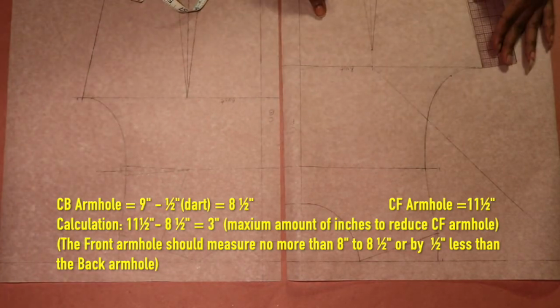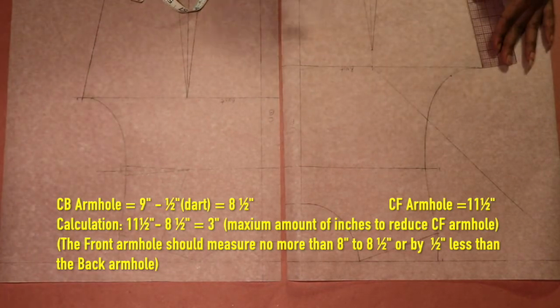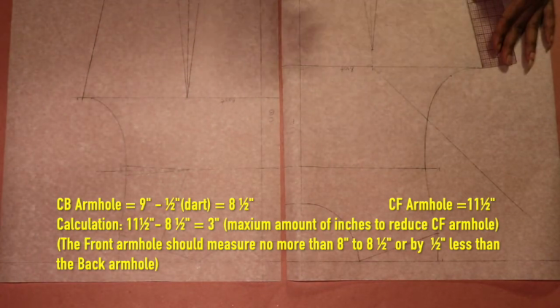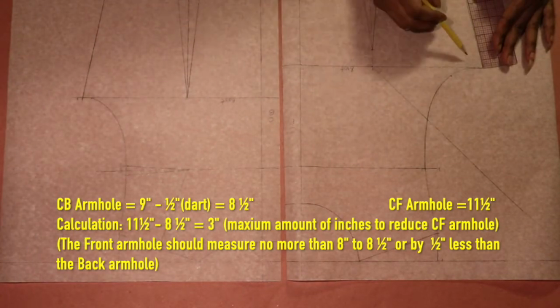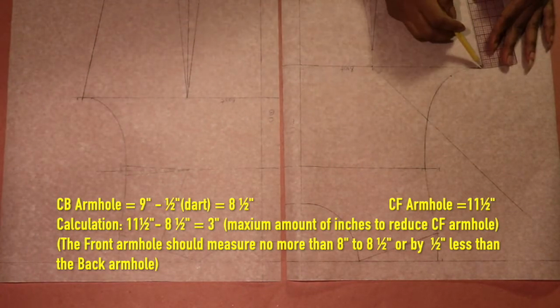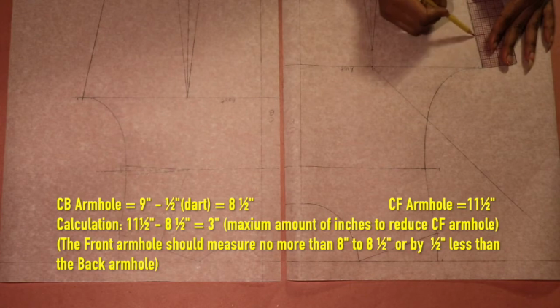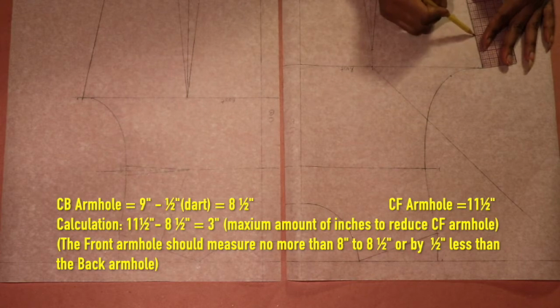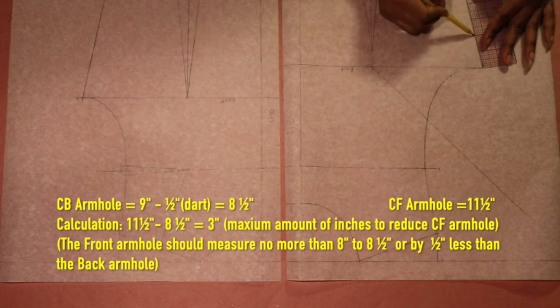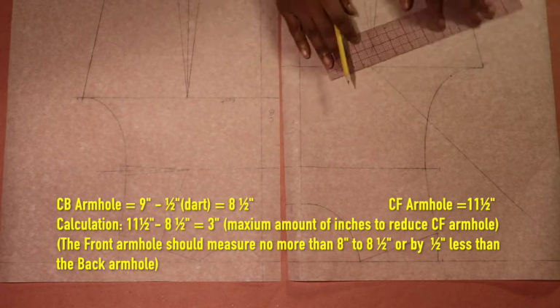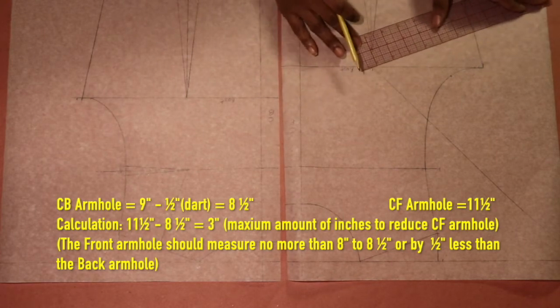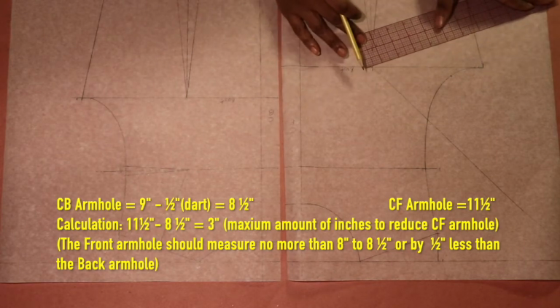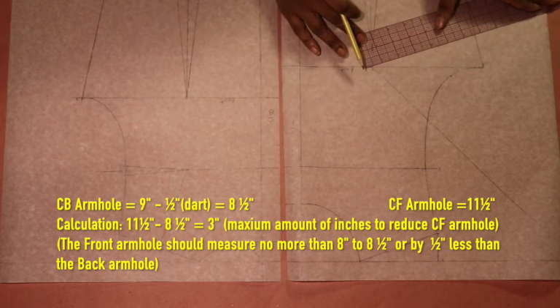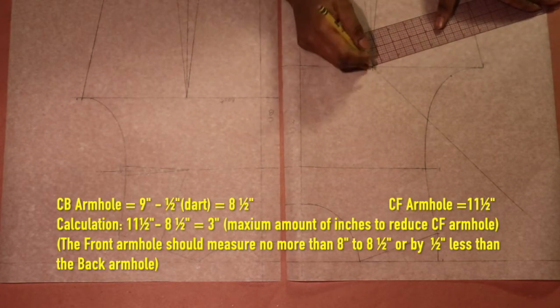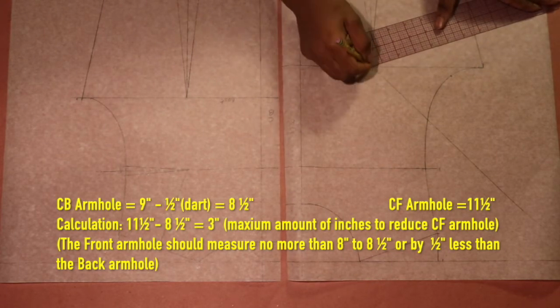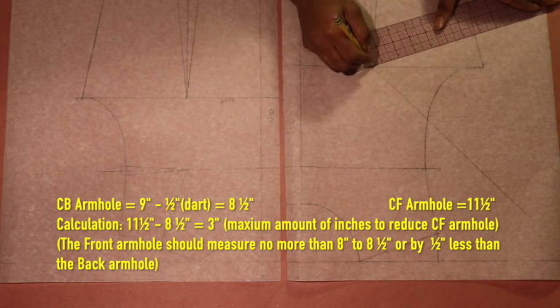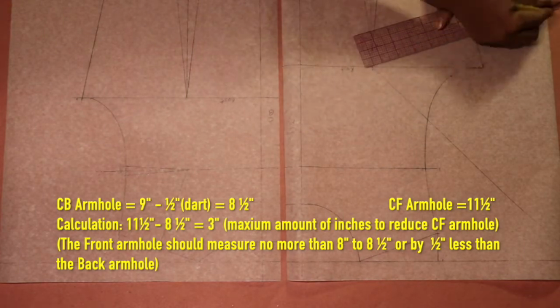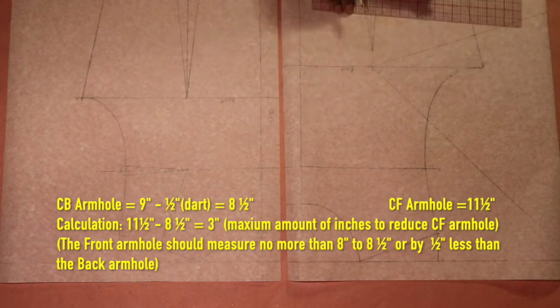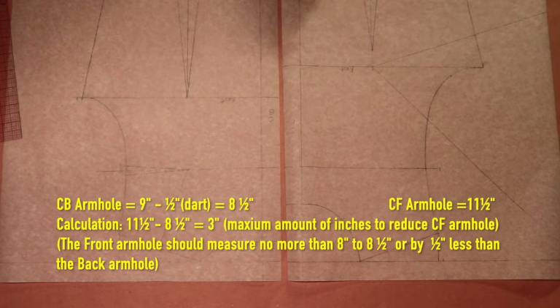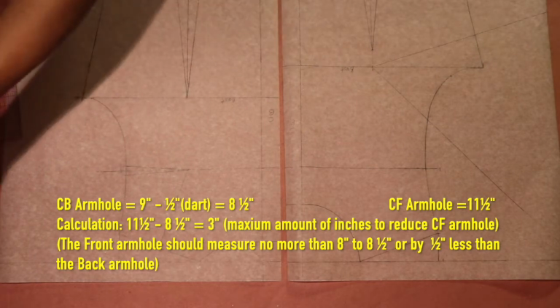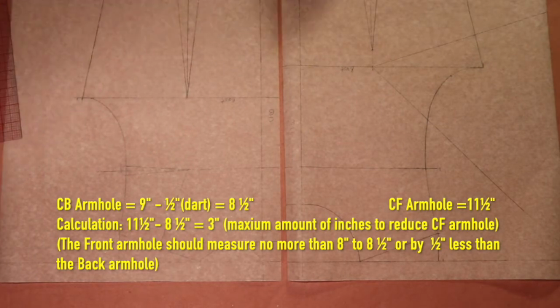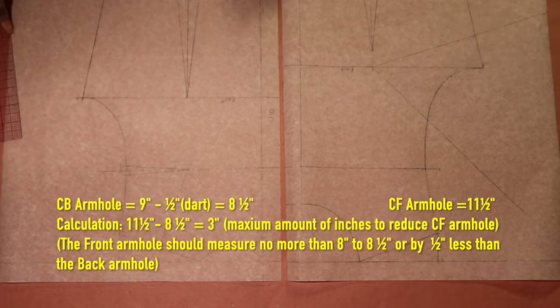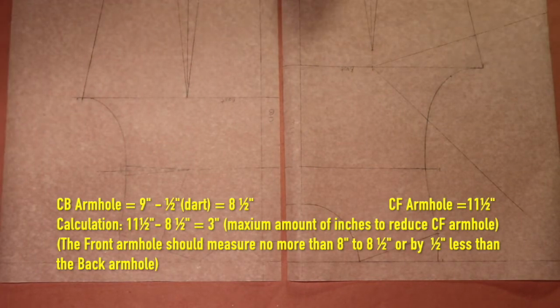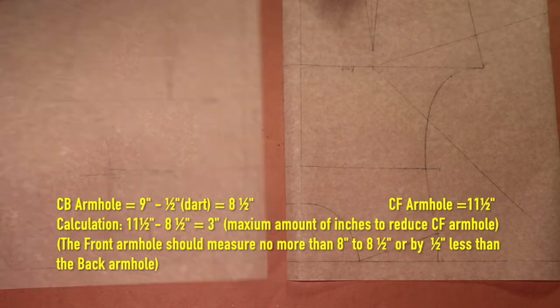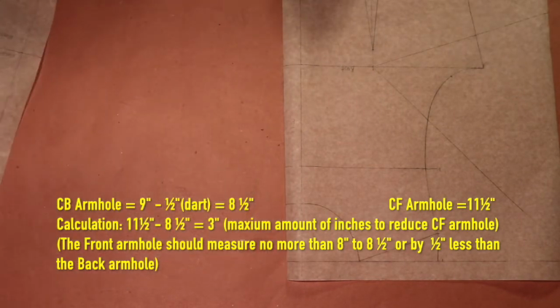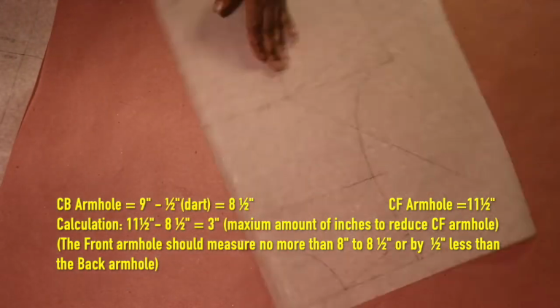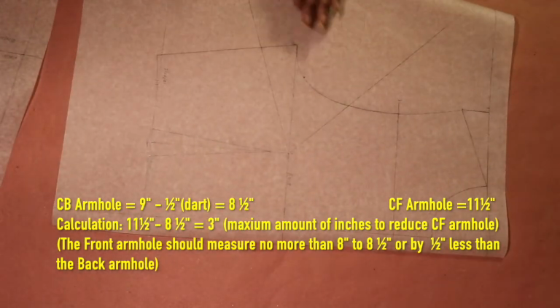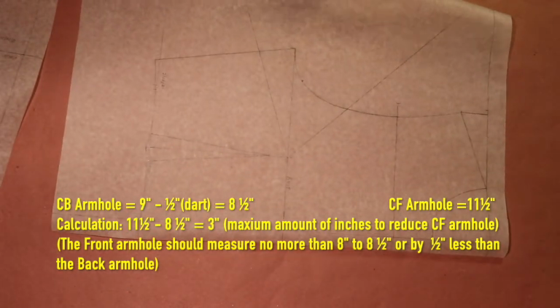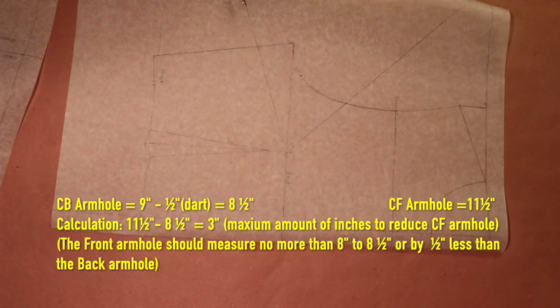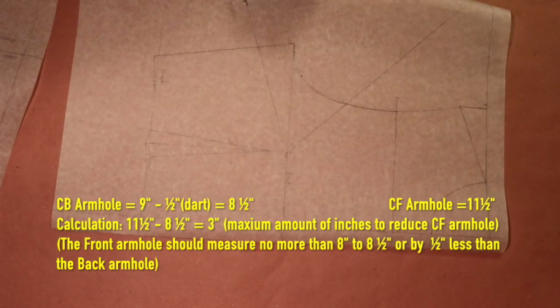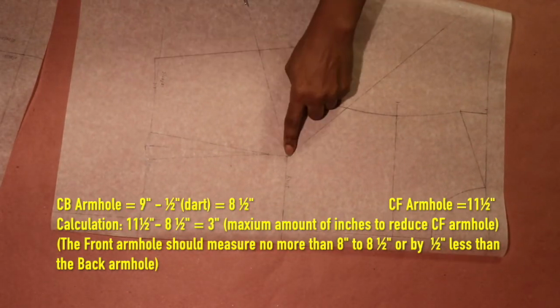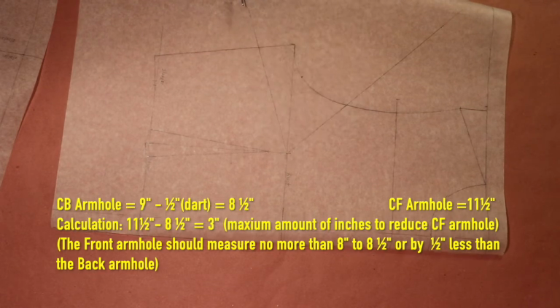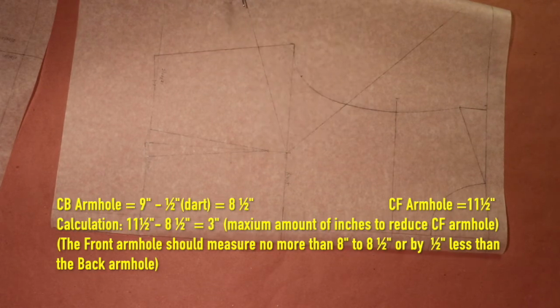Starting at the bottom of the armhole, measure down 2 inches along the side seam, then draw a slash line from the bust point to that point at the side seam. Then slash the line at the side seam up to the bust point but not beyond.